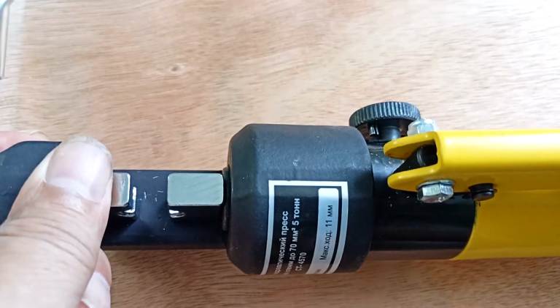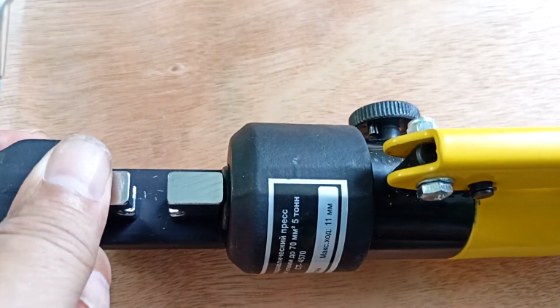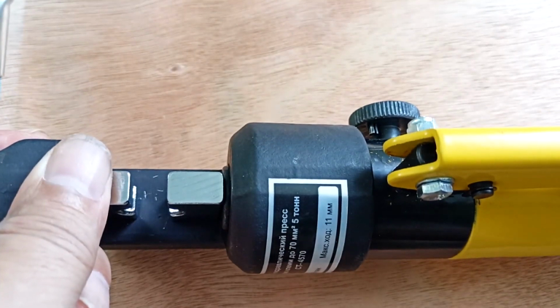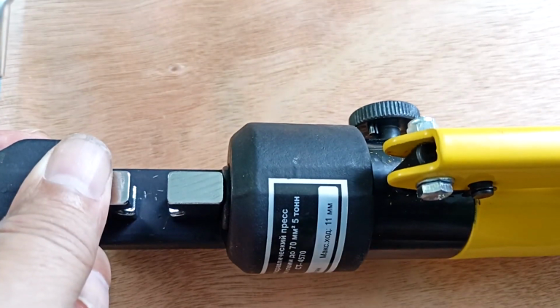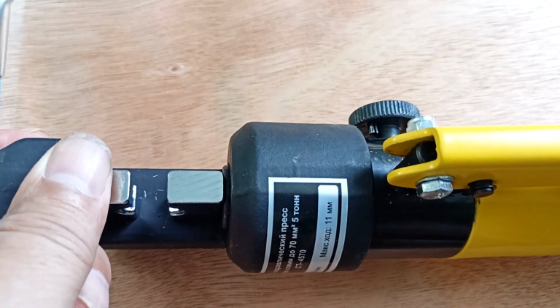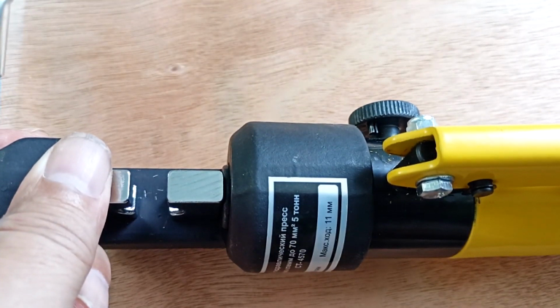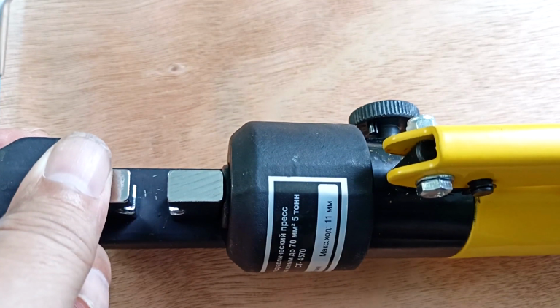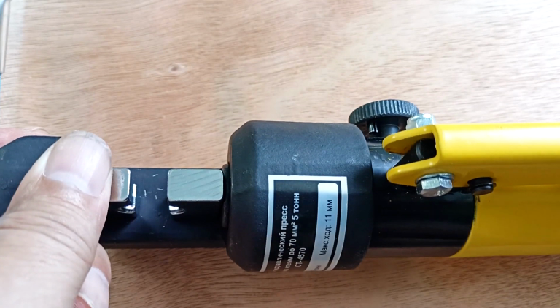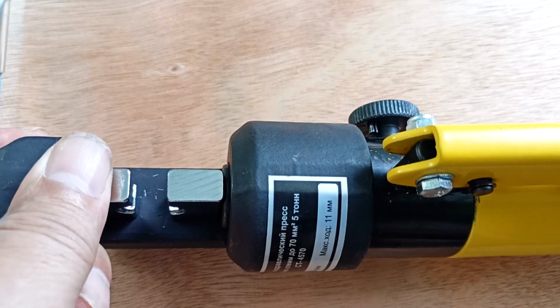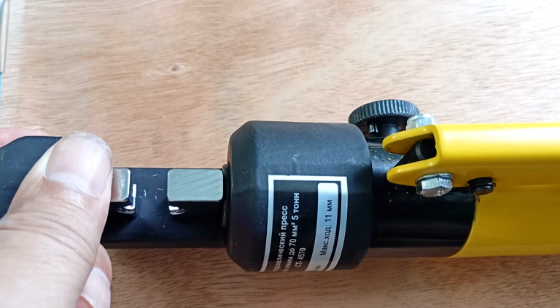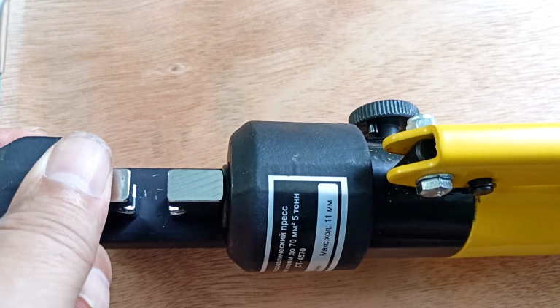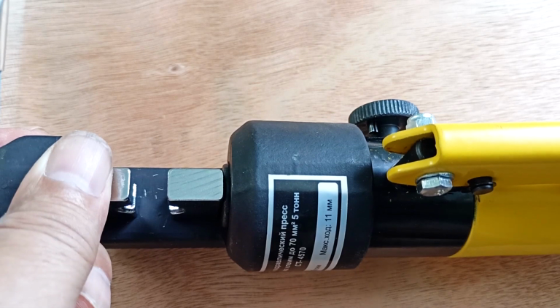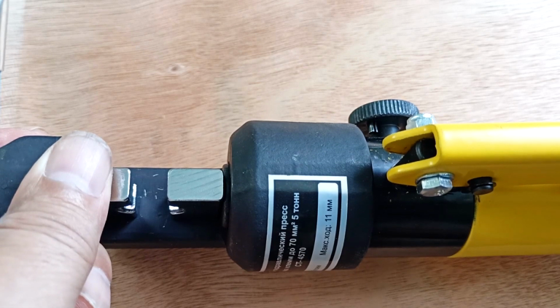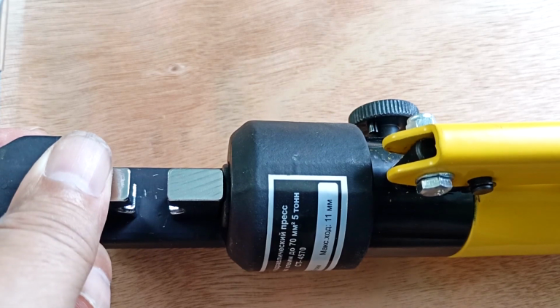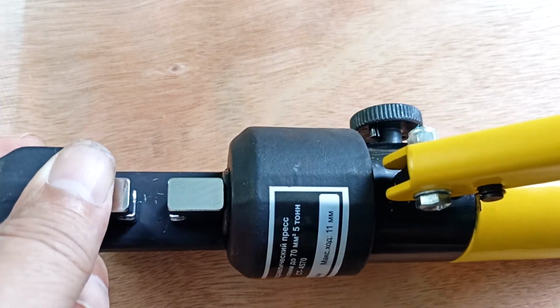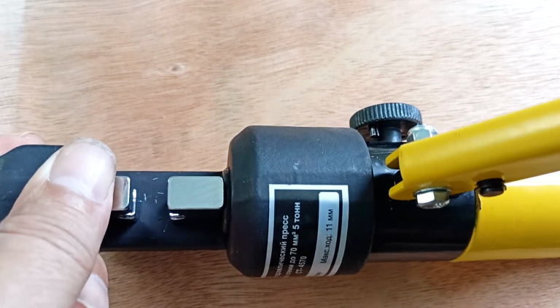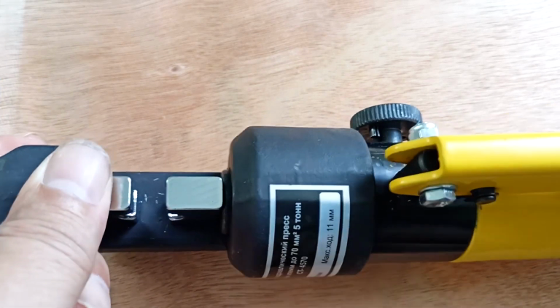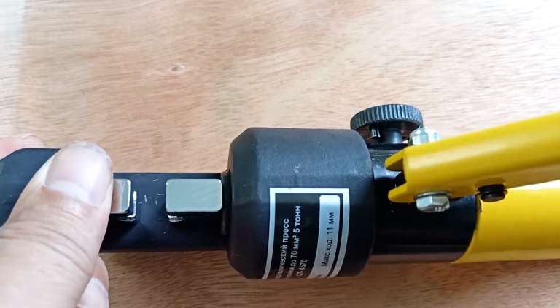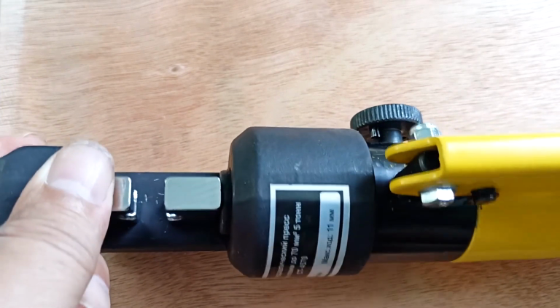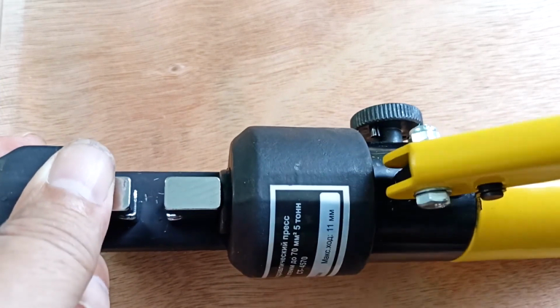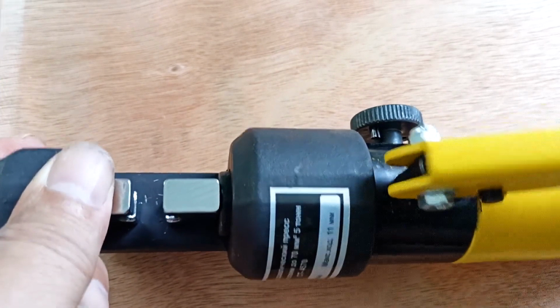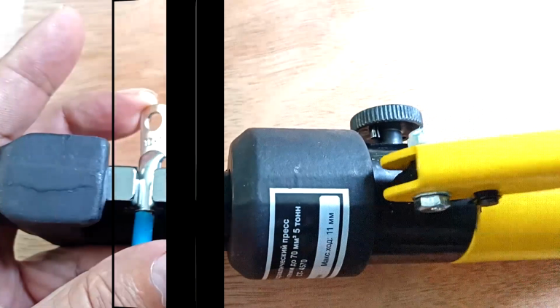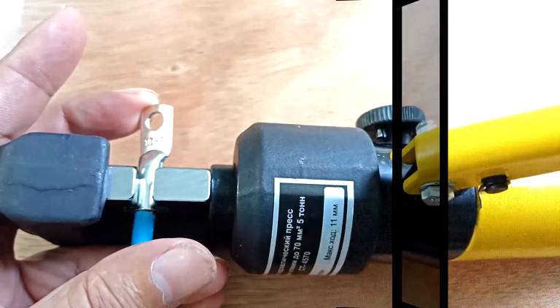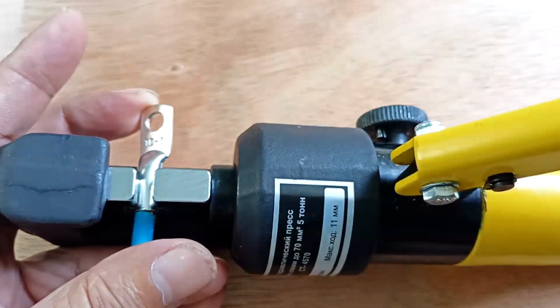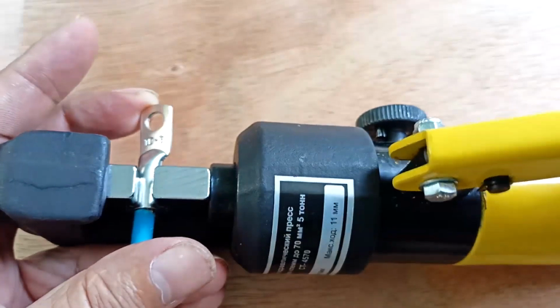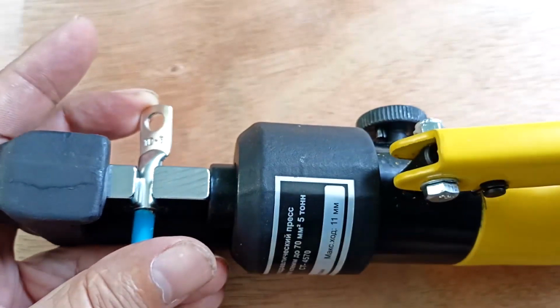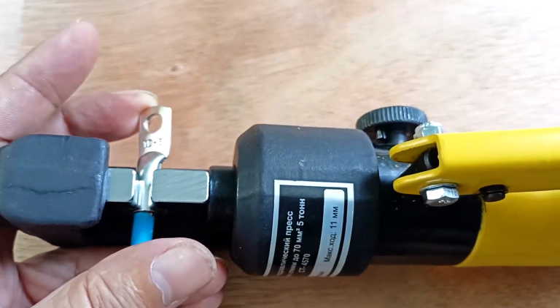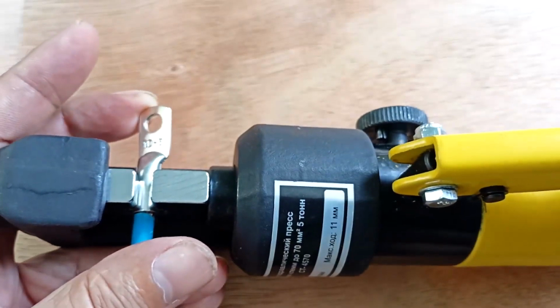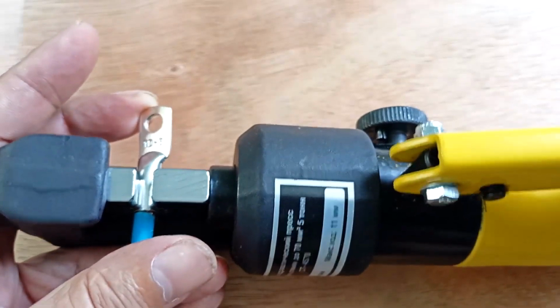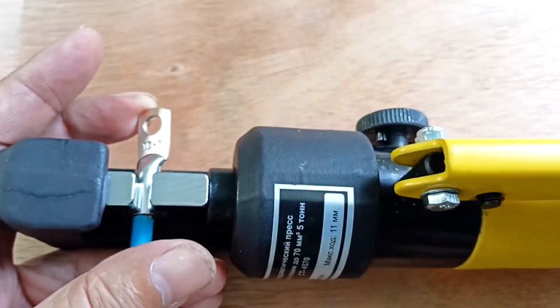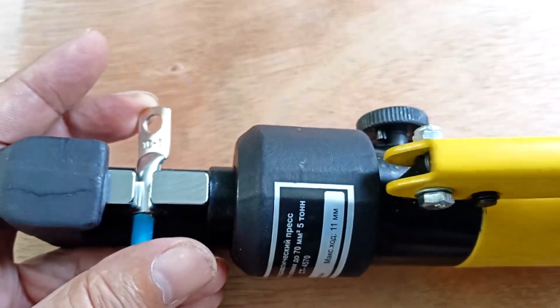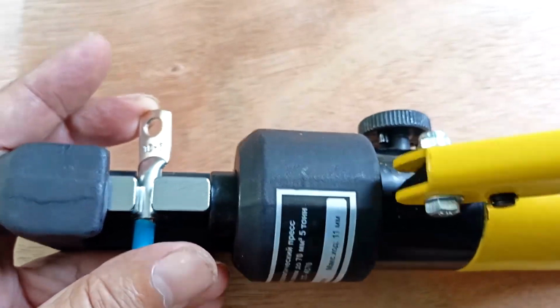Let's take our press pliers. I usually close the jaws a little before inserting the sleeve or tip. The wire is inserted into the lug. We clamp it.